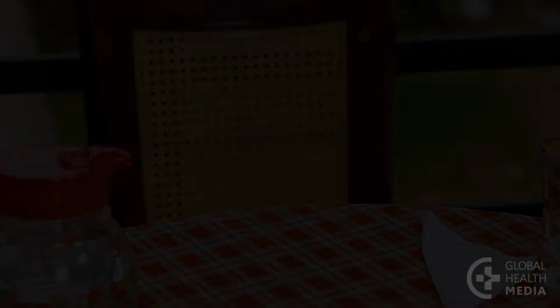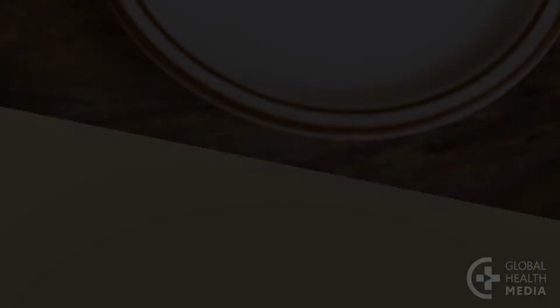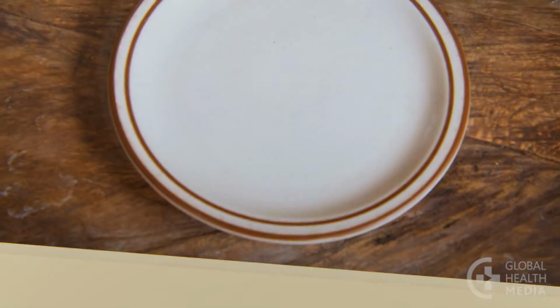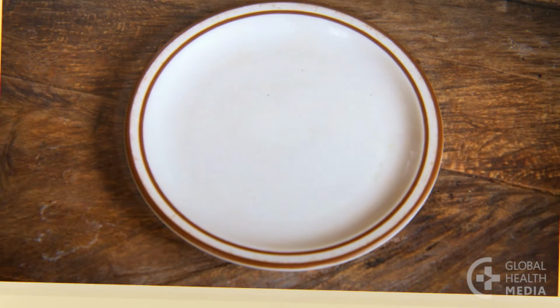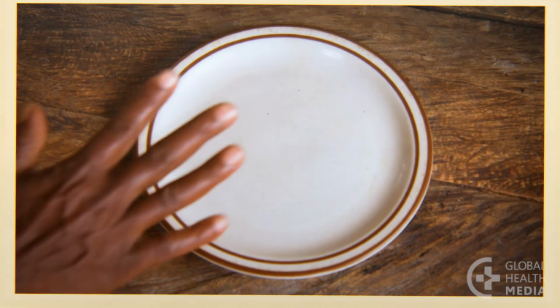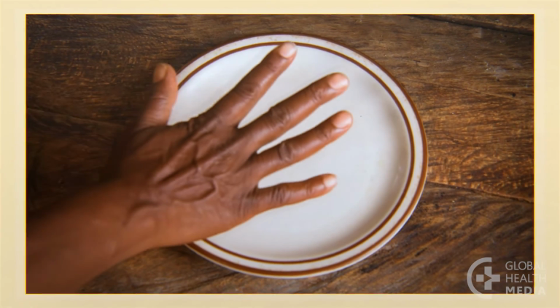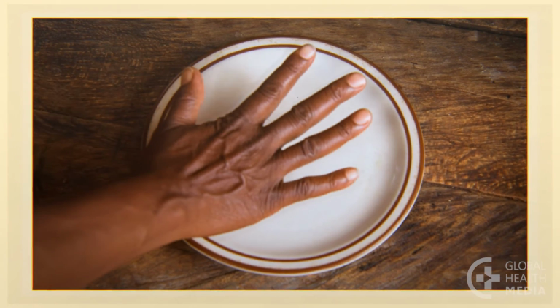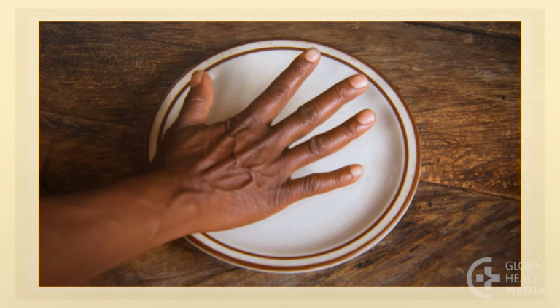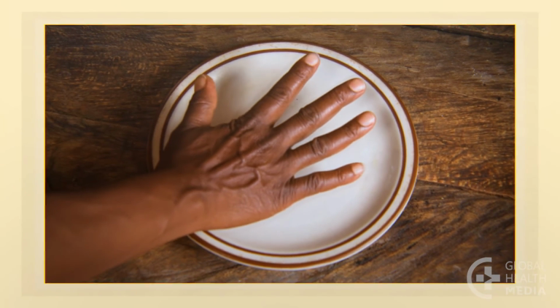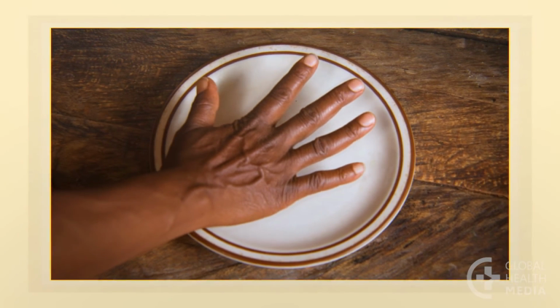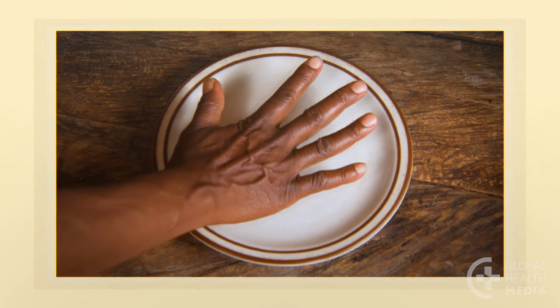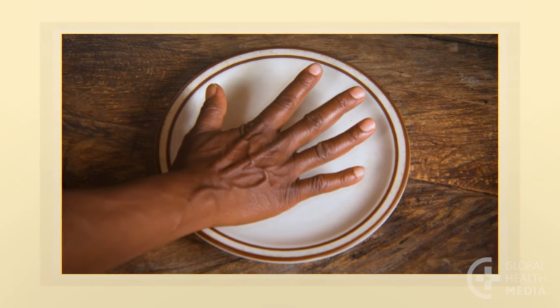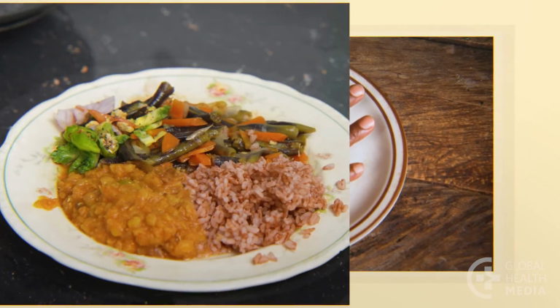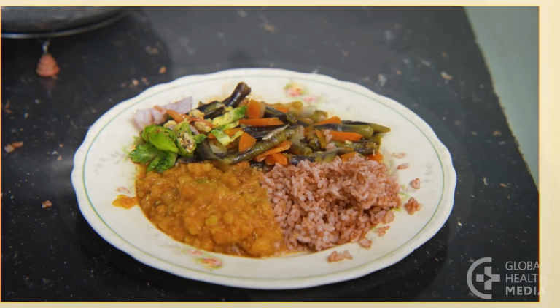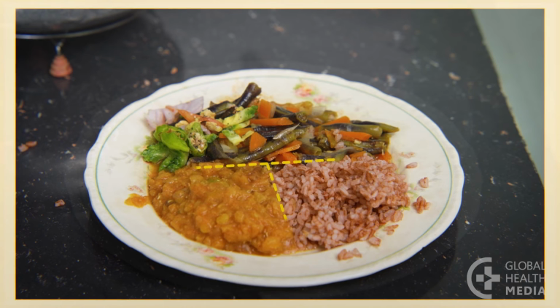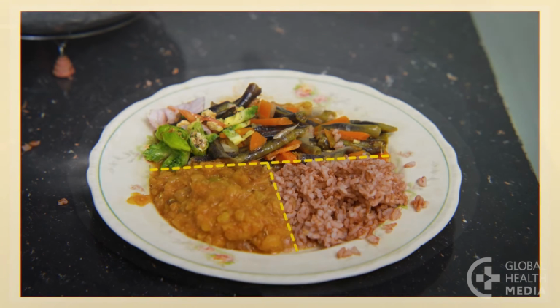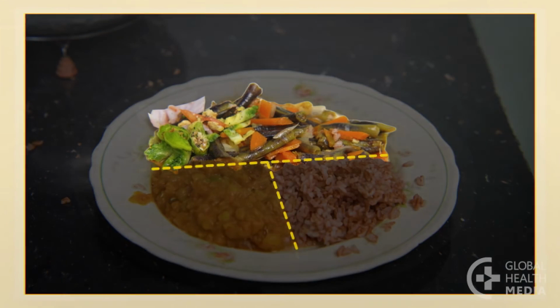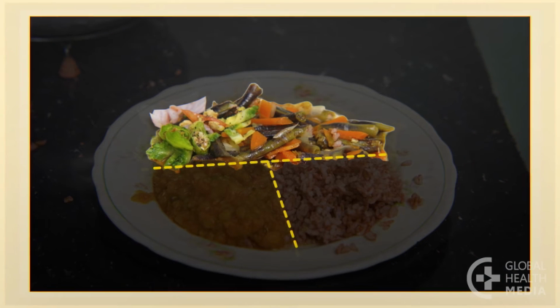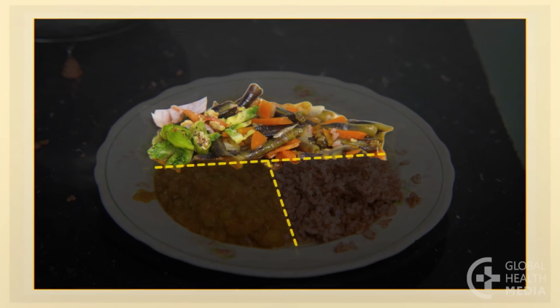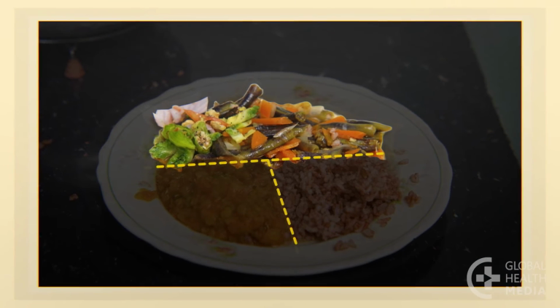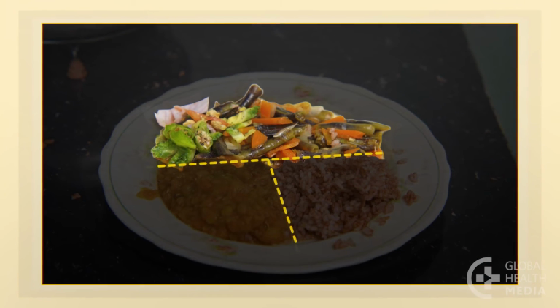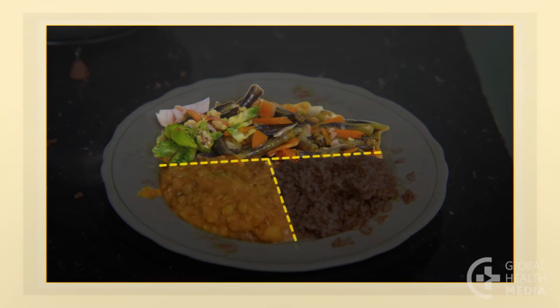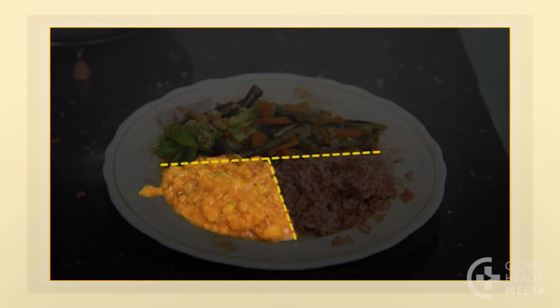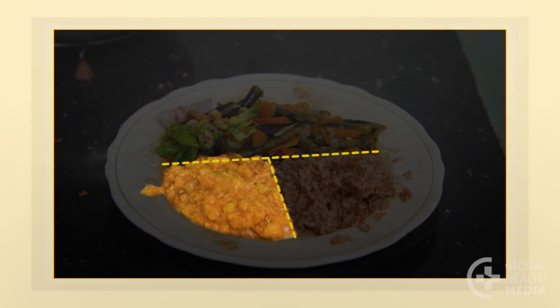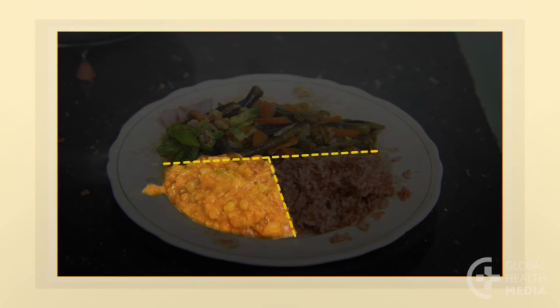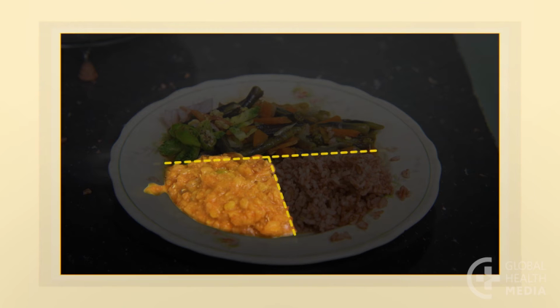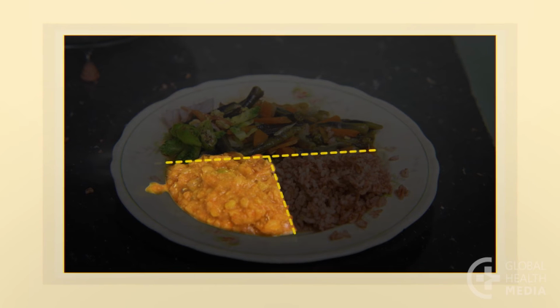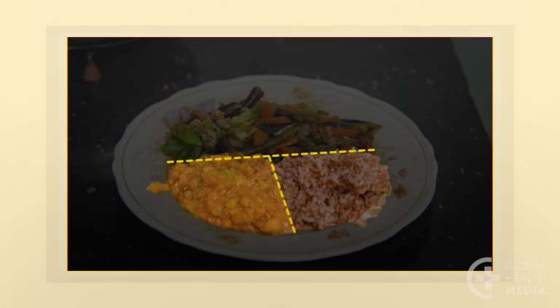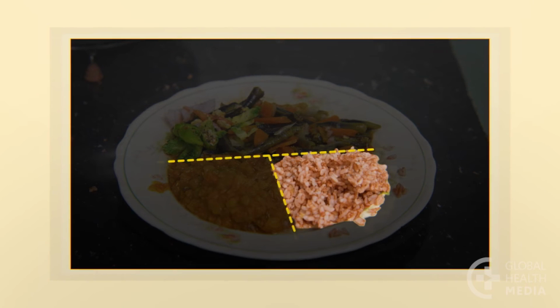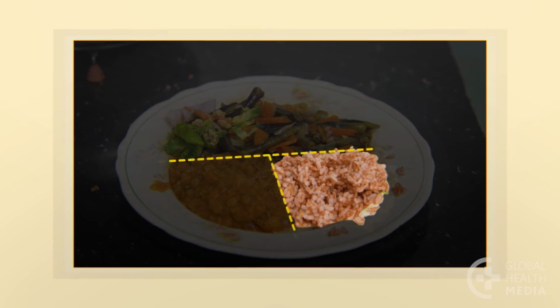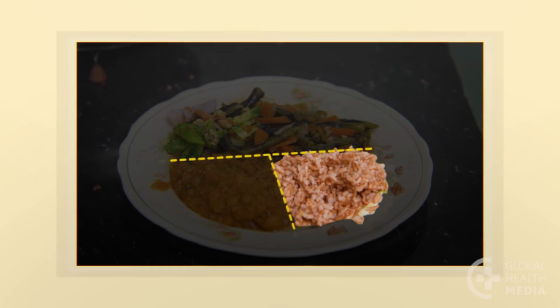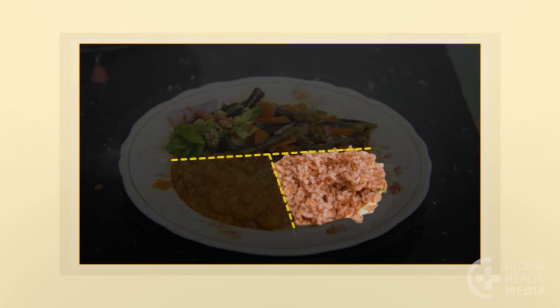Remember: use a small plate, use half of the plate for a variety of vegetables, a quarter for protein food, and a quarter for healthy starch.